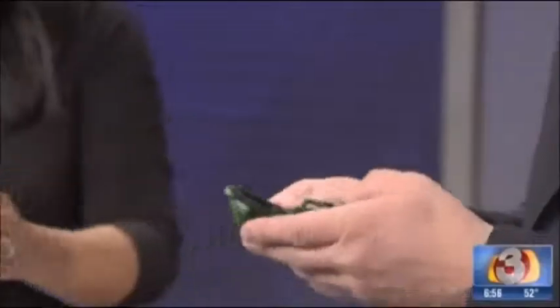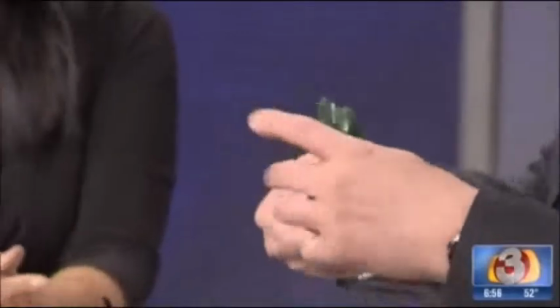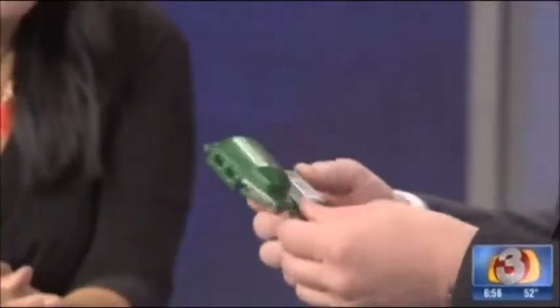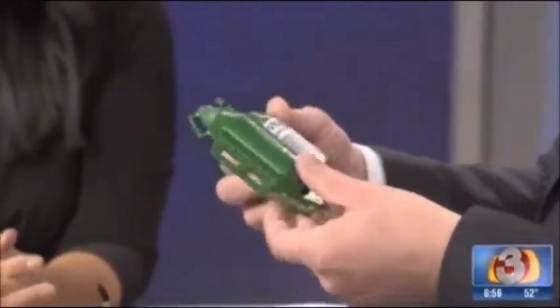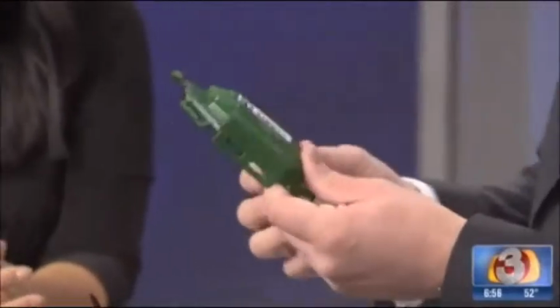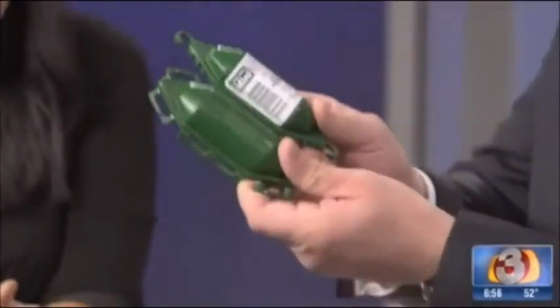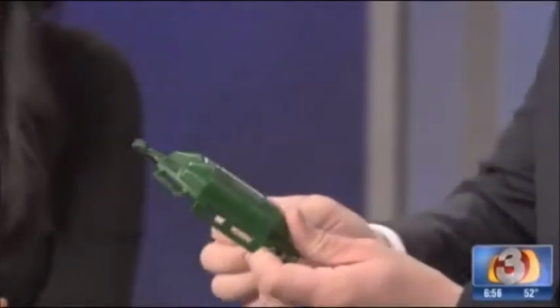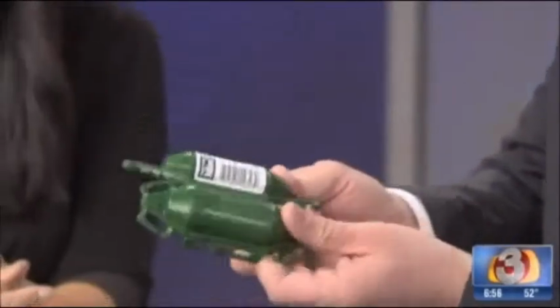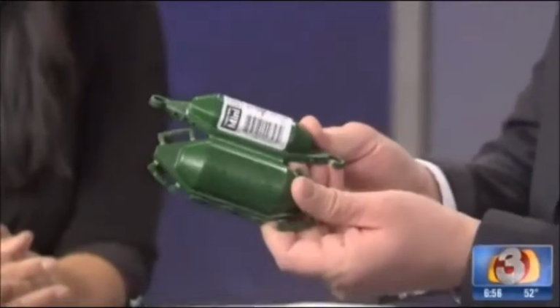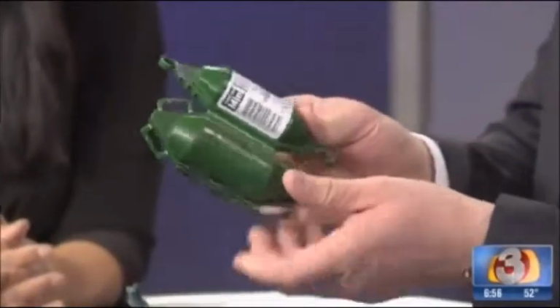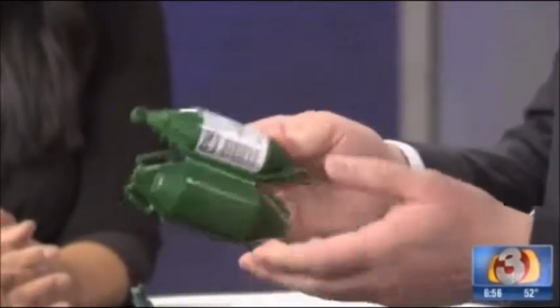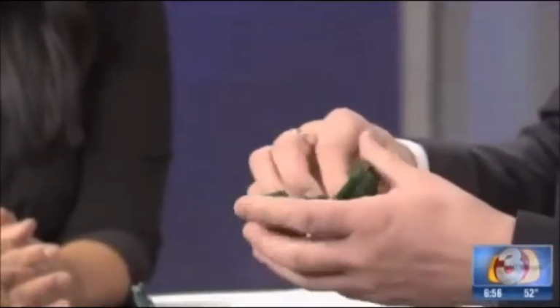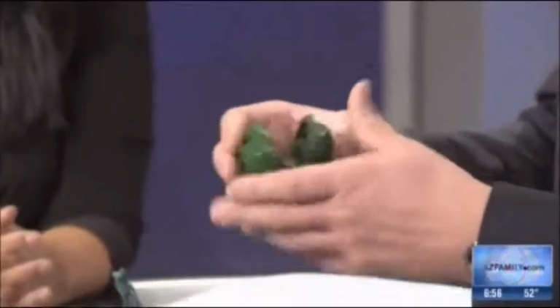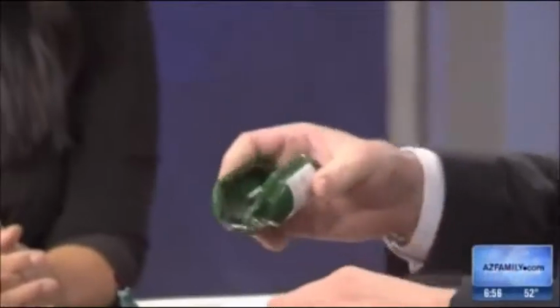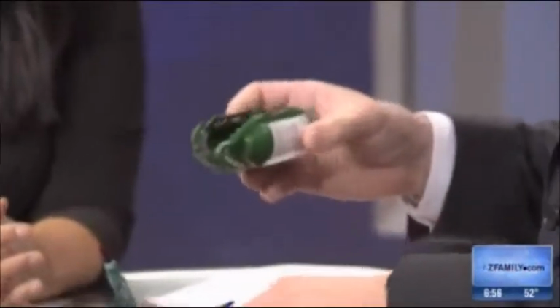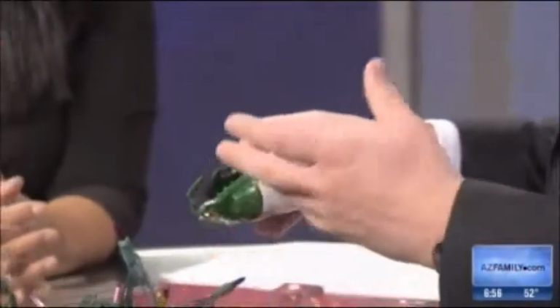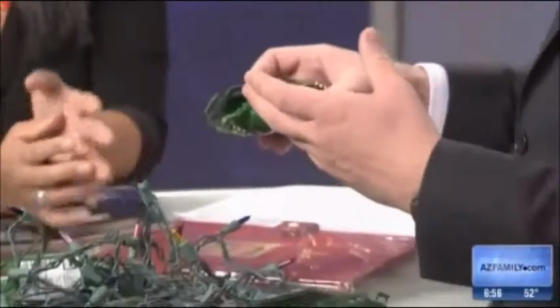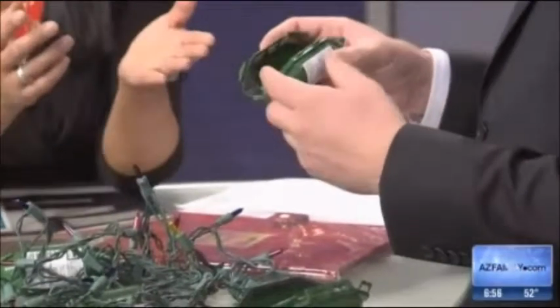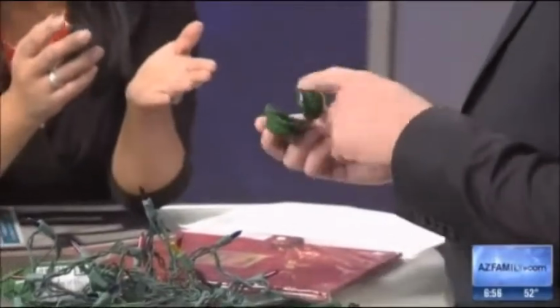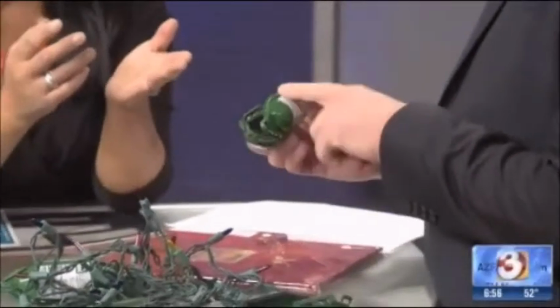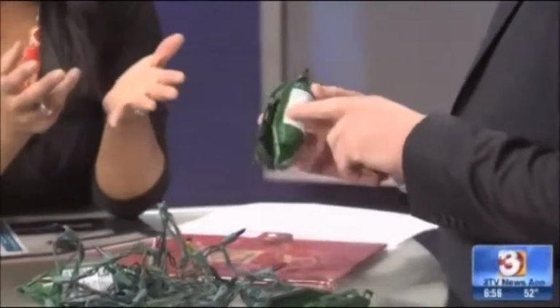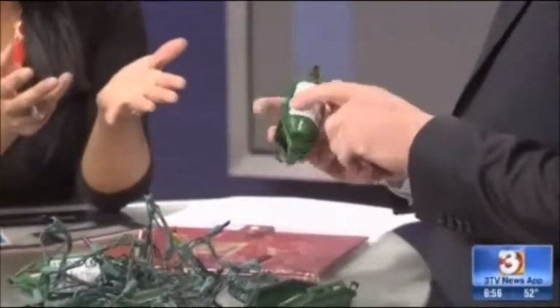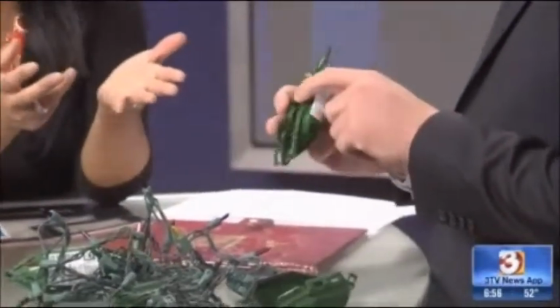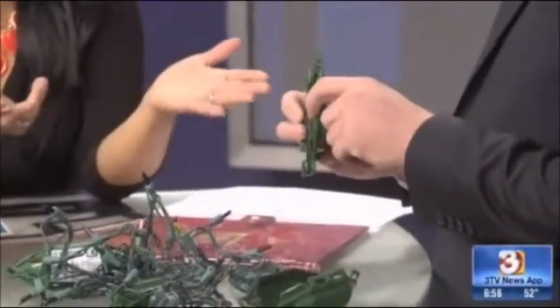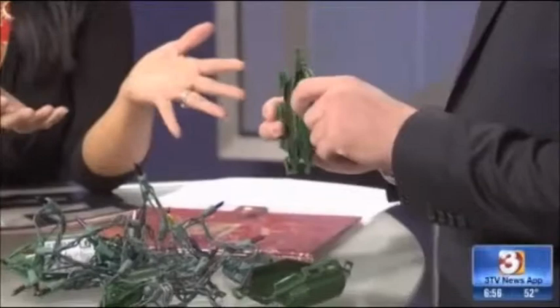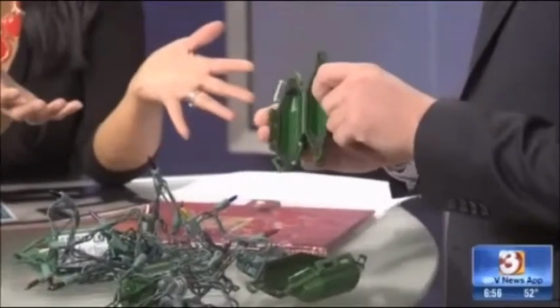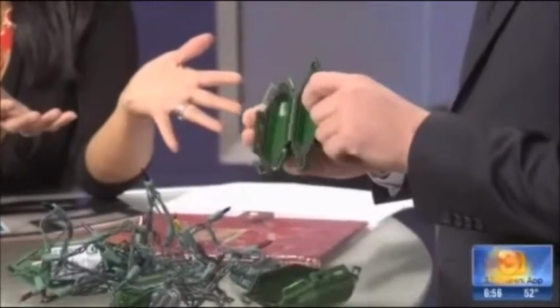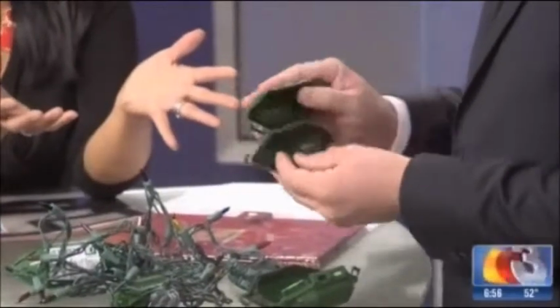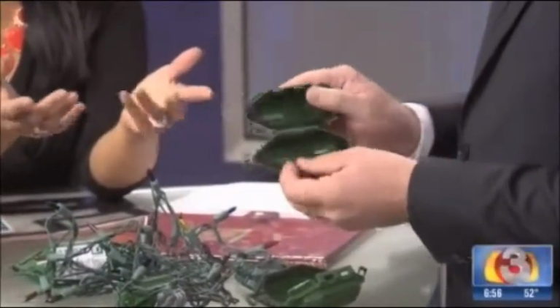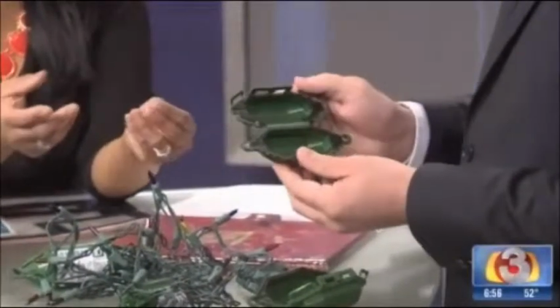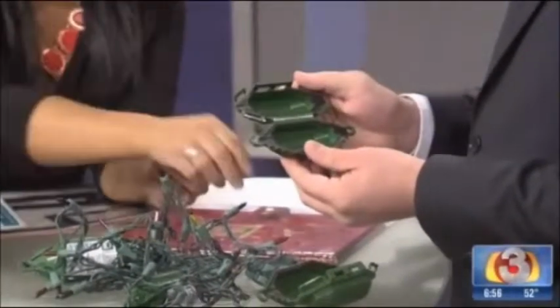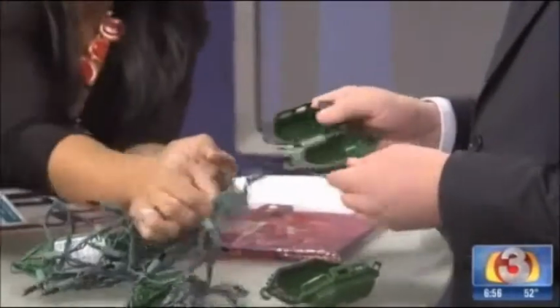Look what I found — it's a Twist and Seal Mini, that's what they're called. Oh my gosh, I need these! You know what this is already, because we wrap — we're huge Christmas lights people. So we wrap the cord in plastic.